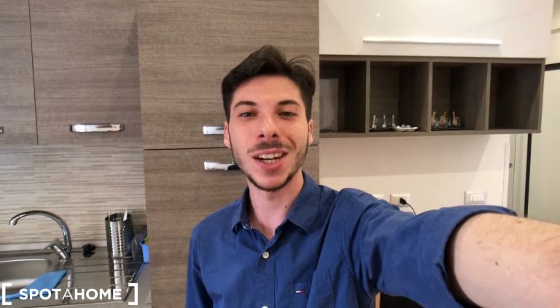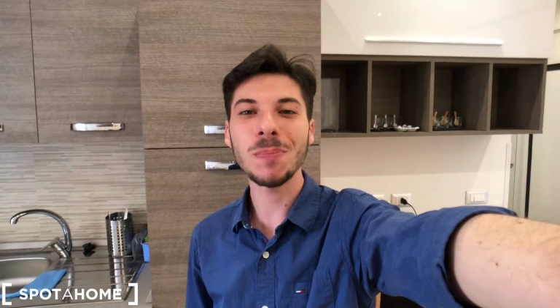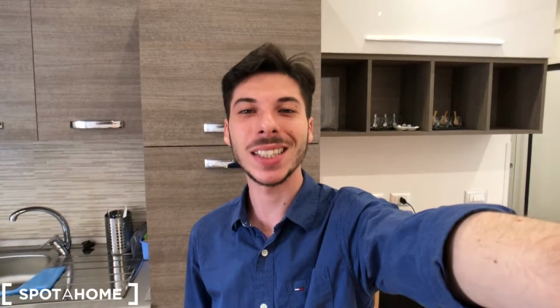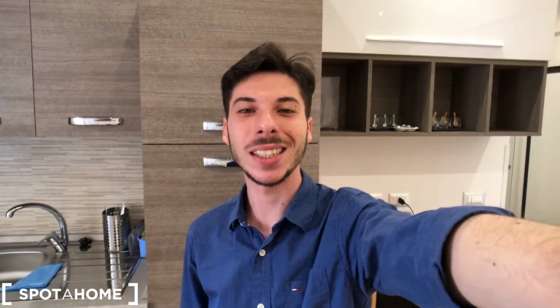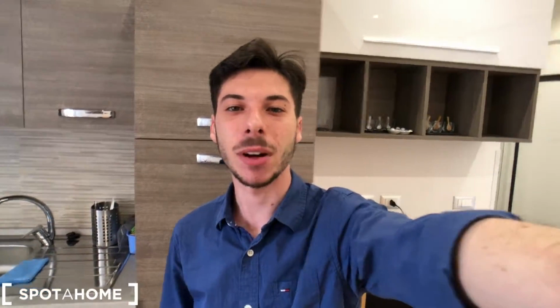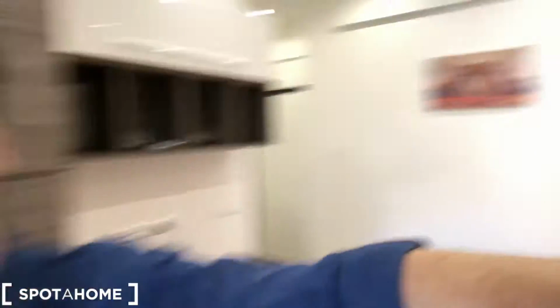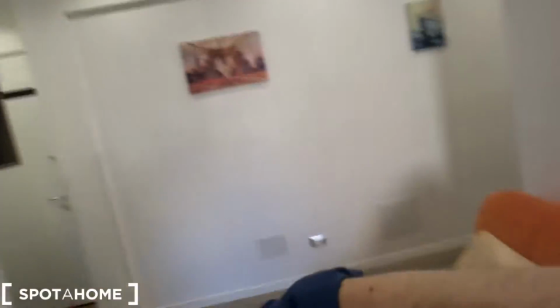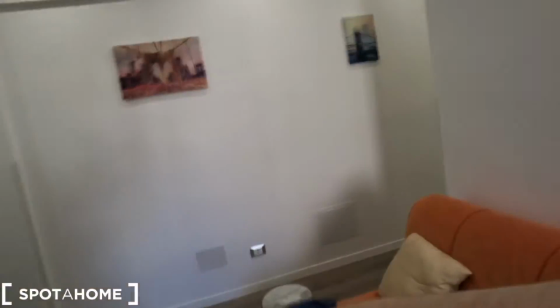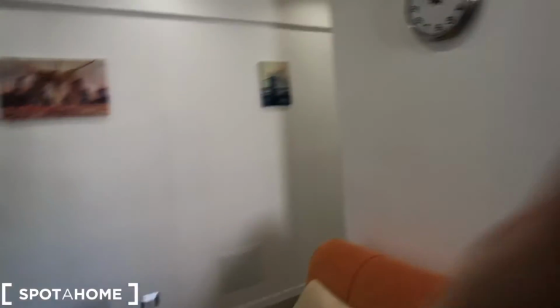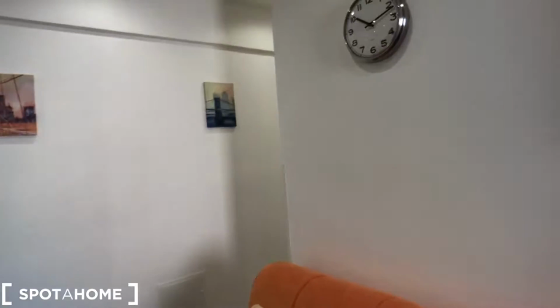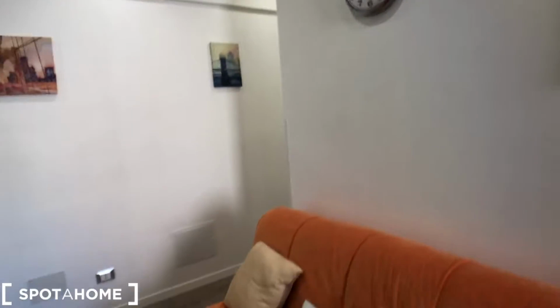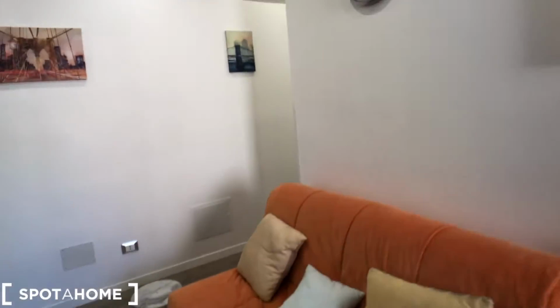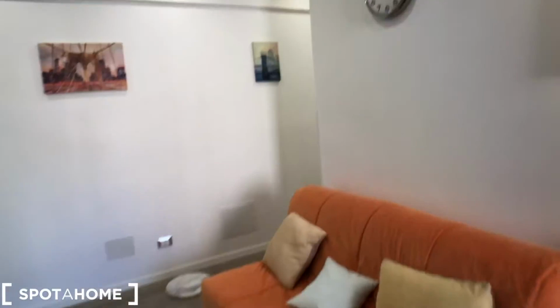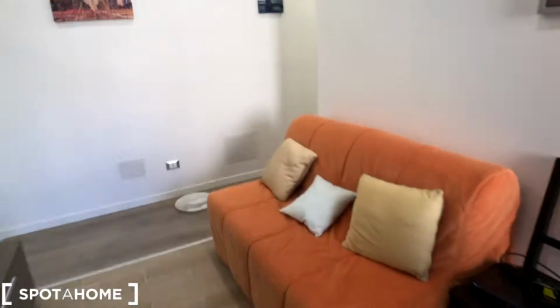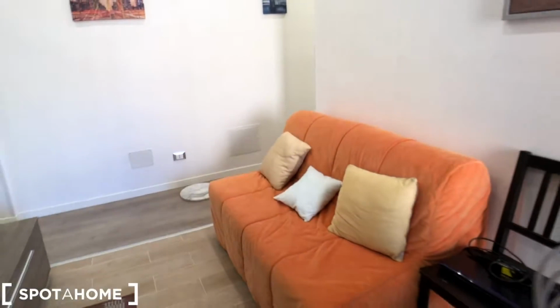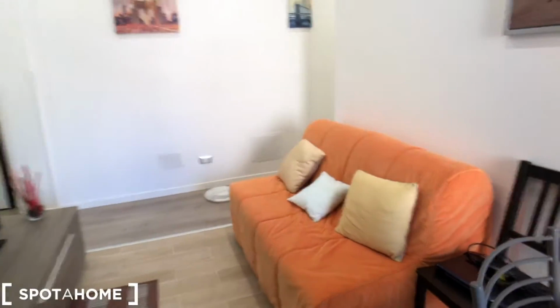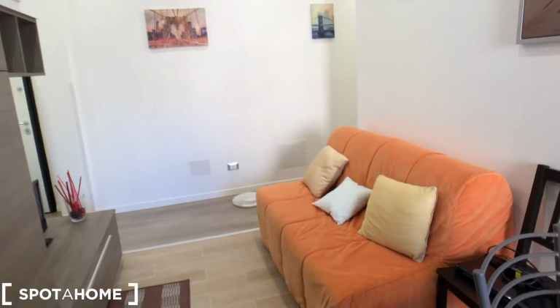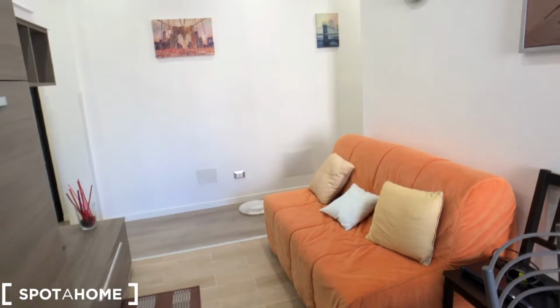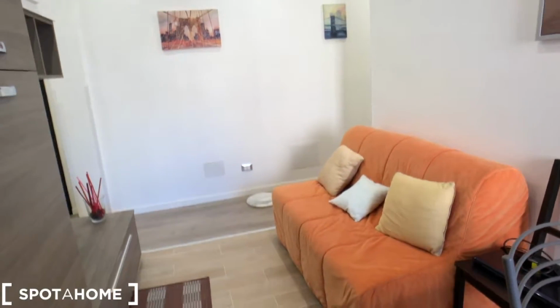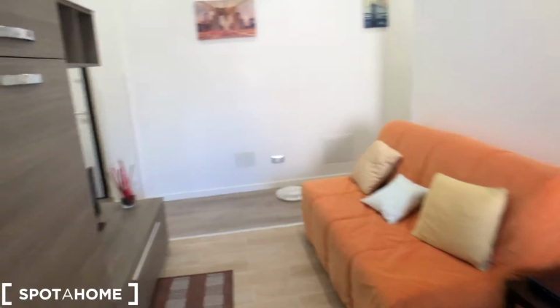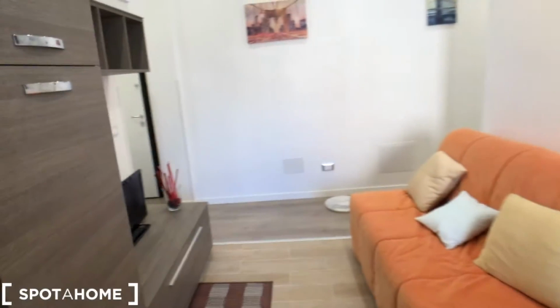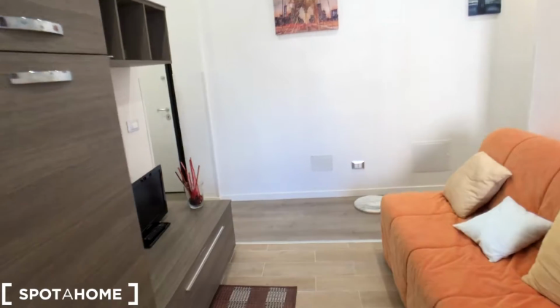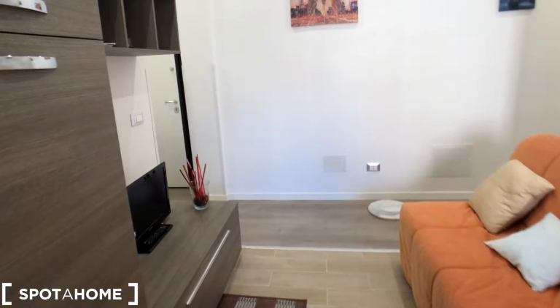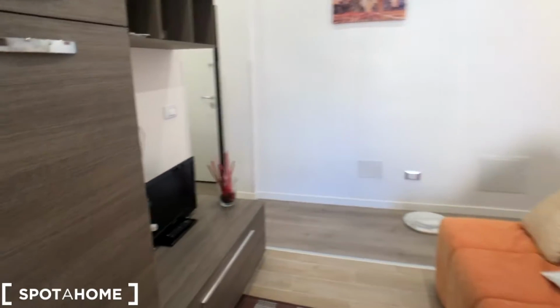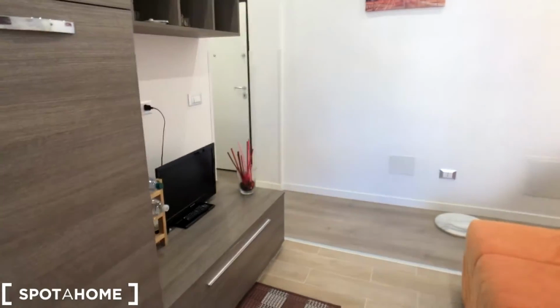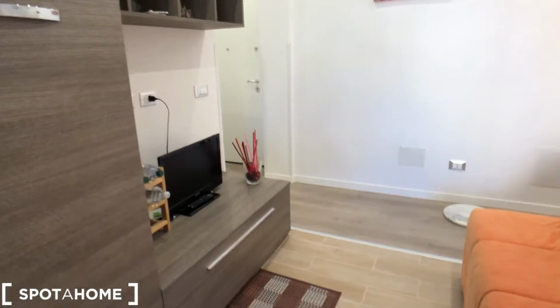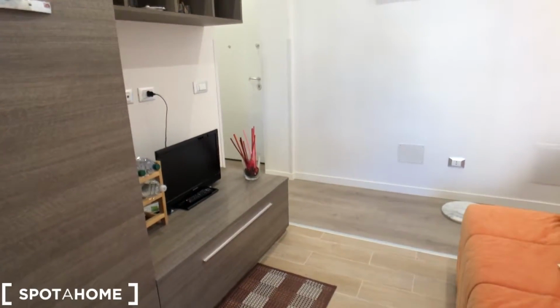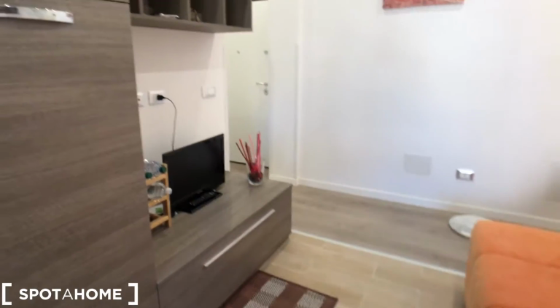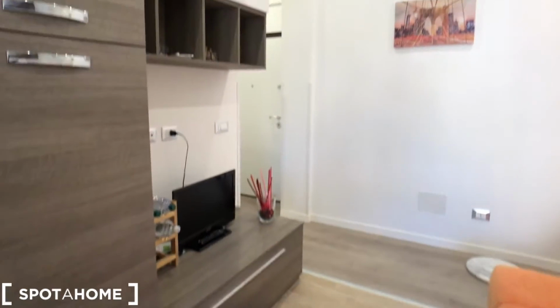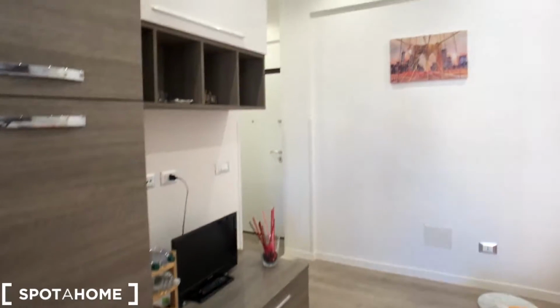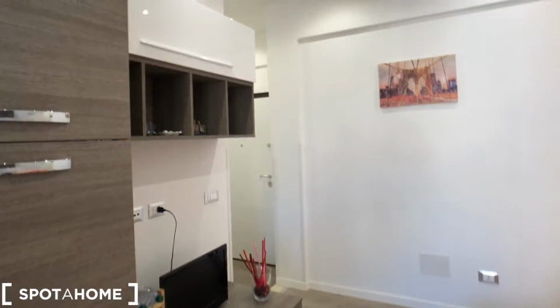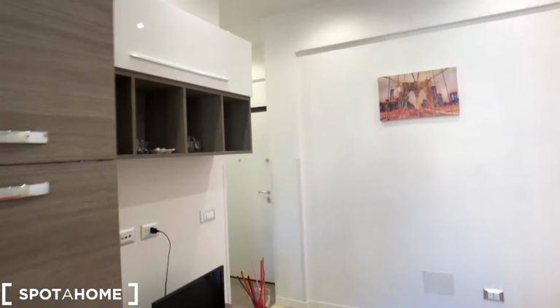And here we go, let's see the apartment. This is the living room with a nice couch, a TV cabinet with TV and shelves.